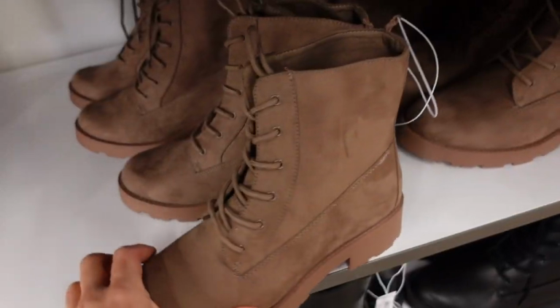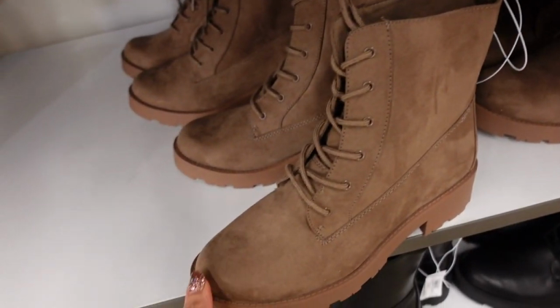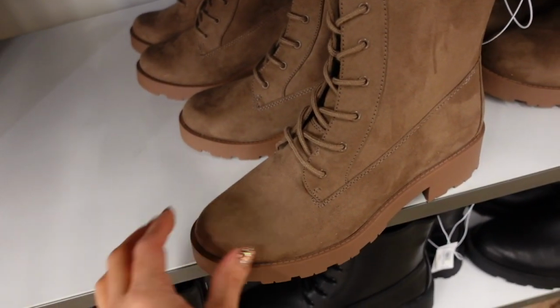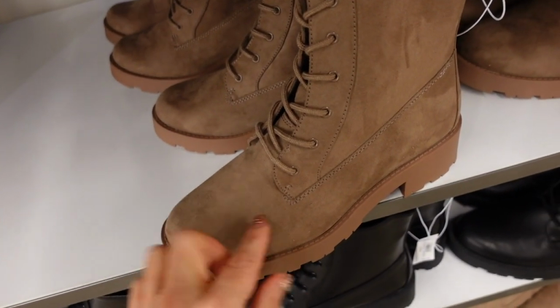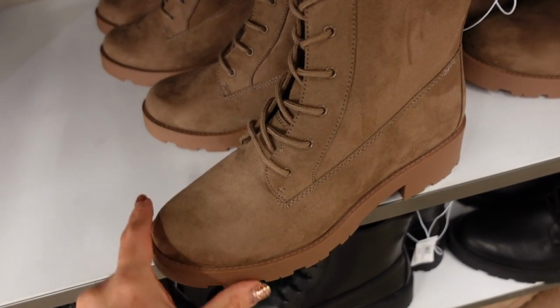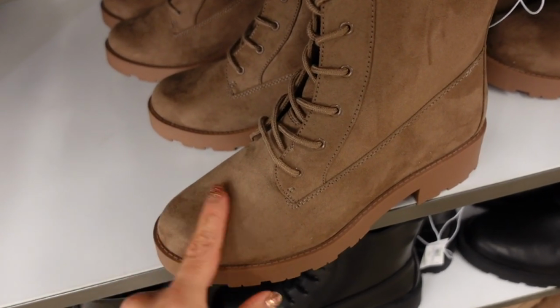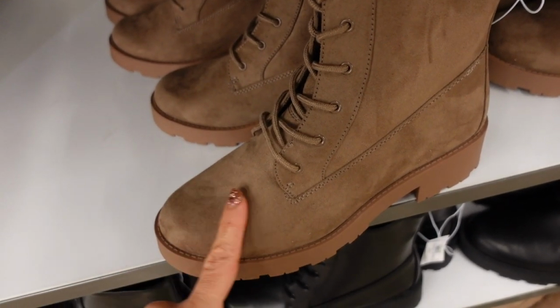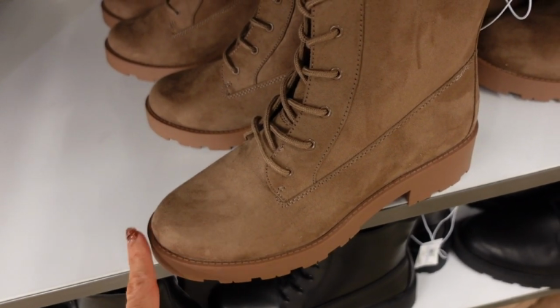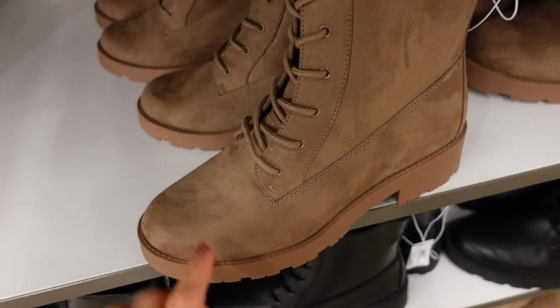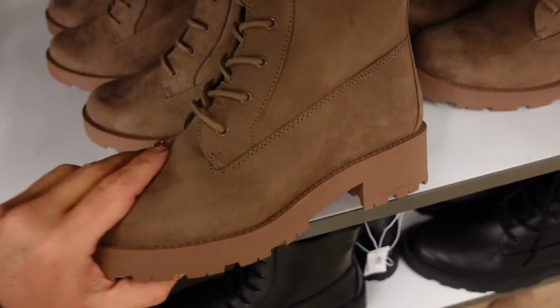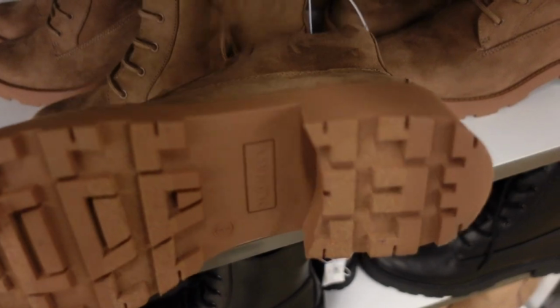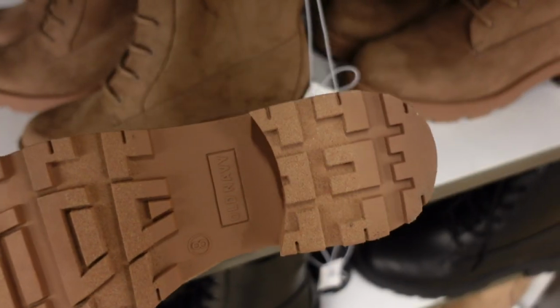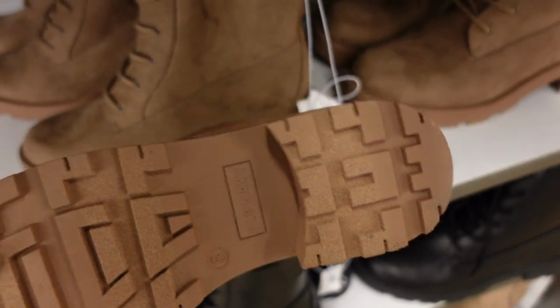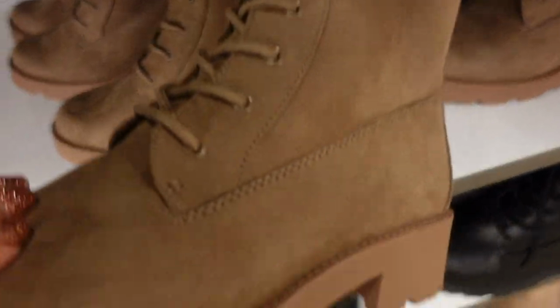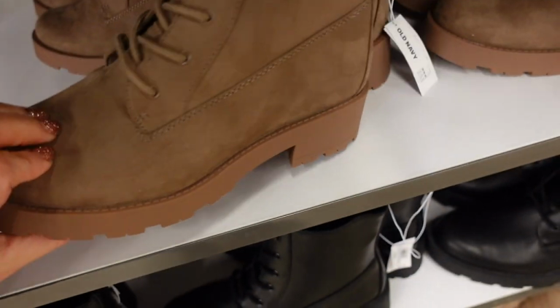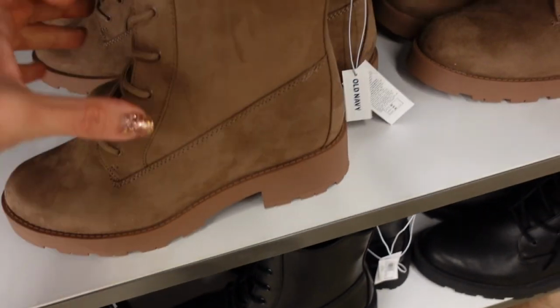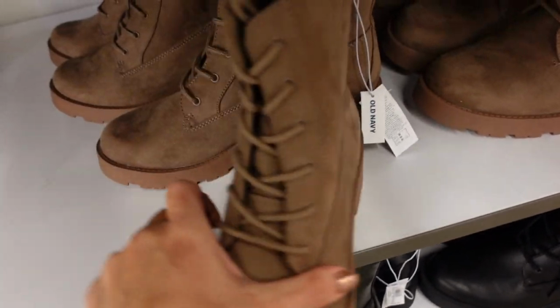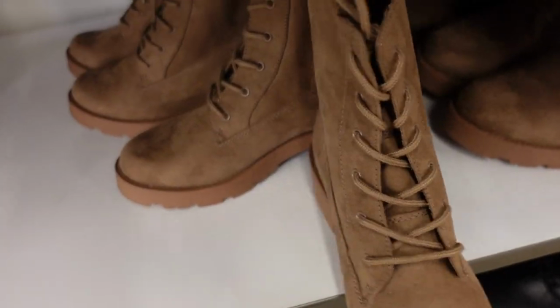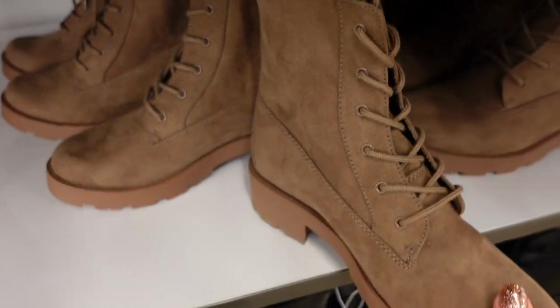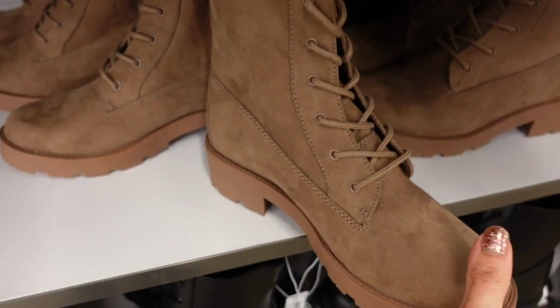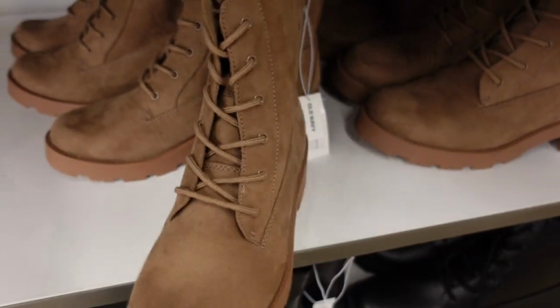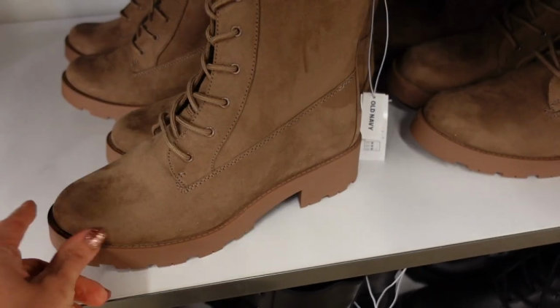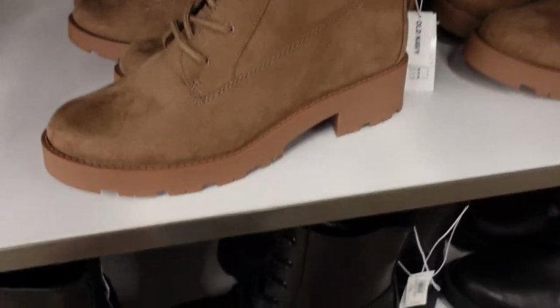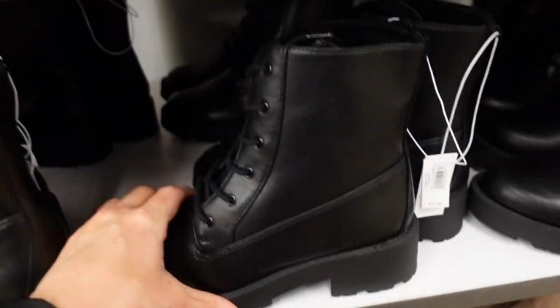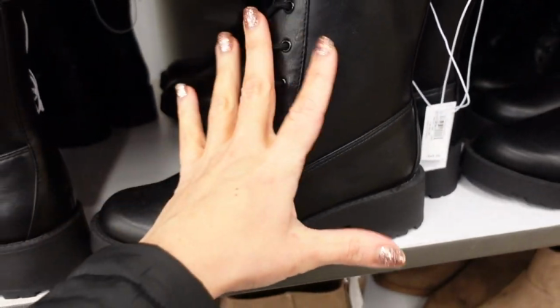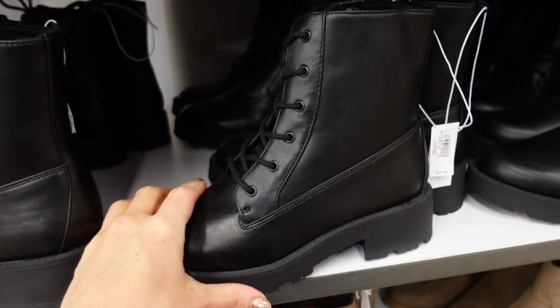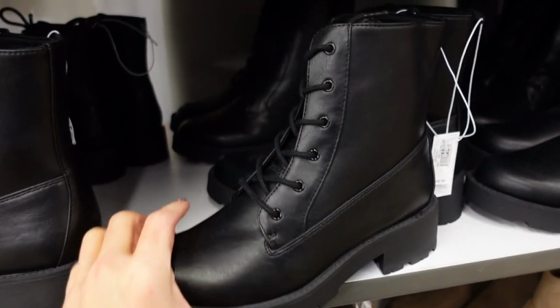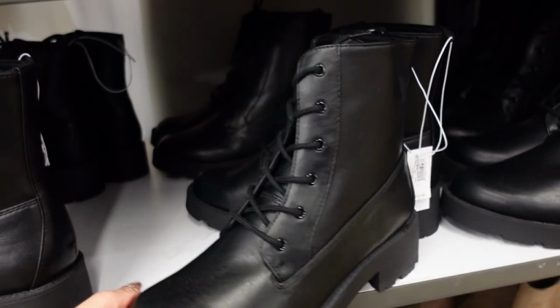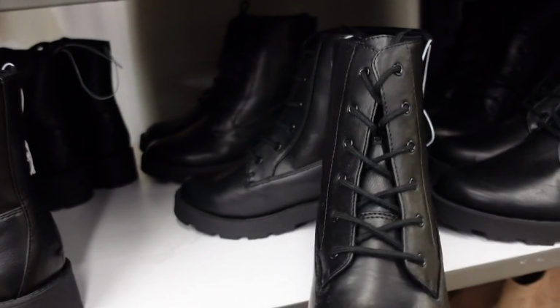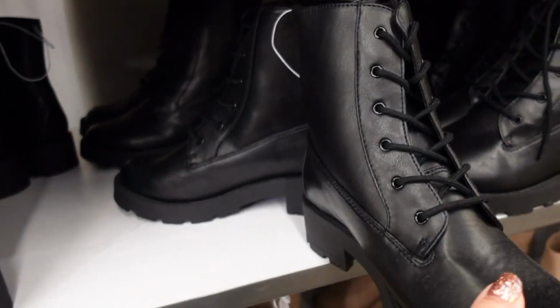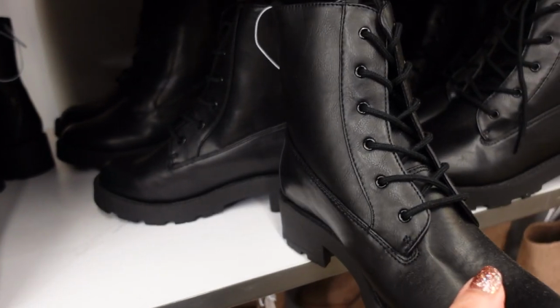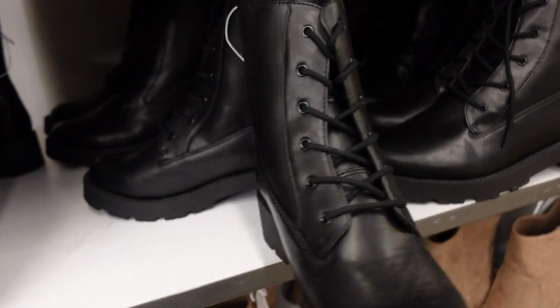Also seeing a new little lace-up boot. This is a faux suede with a rounded toe and chunky heel in the back, zipper on the inside. Also comes in matte black faux leather. These are regularly $49.99.